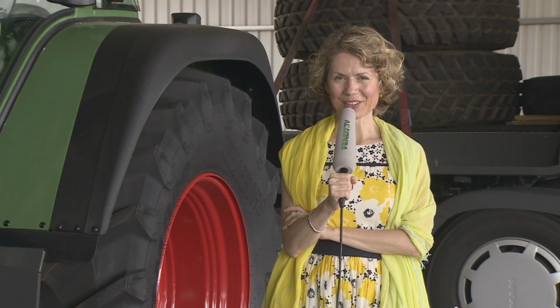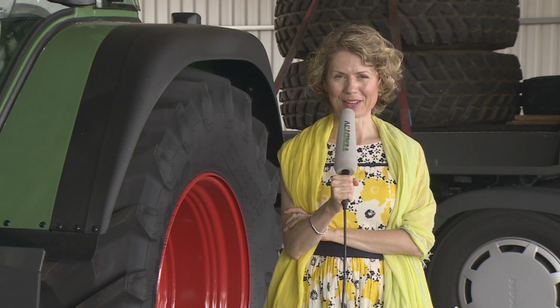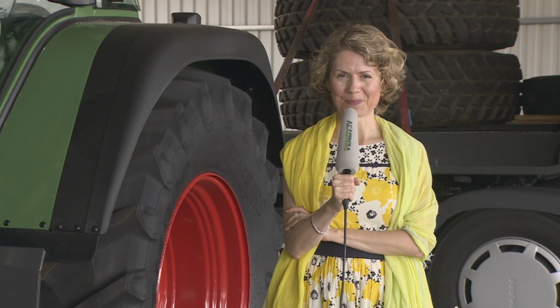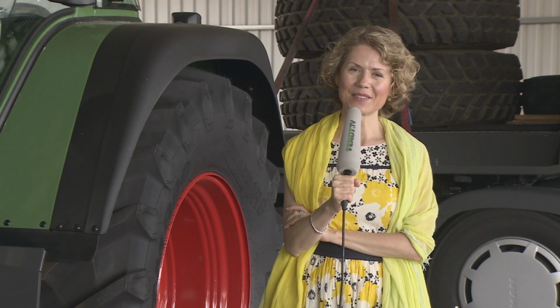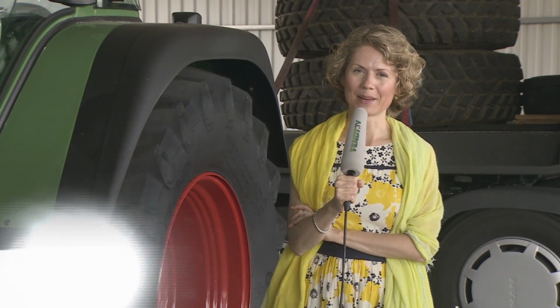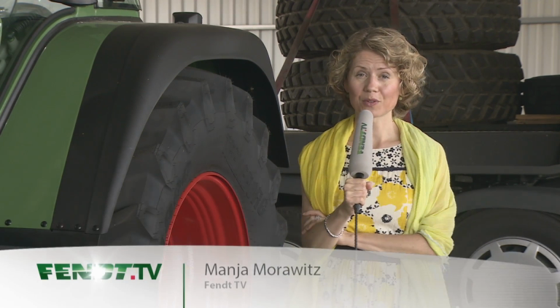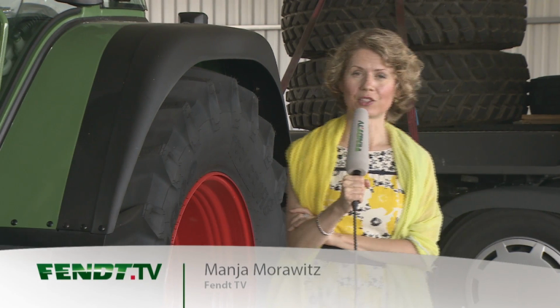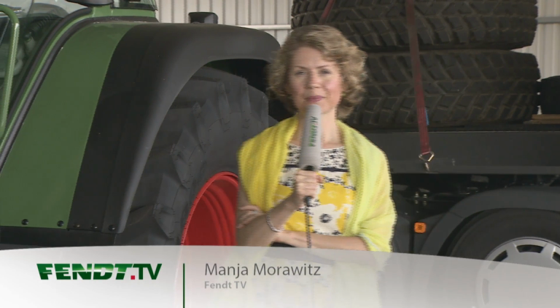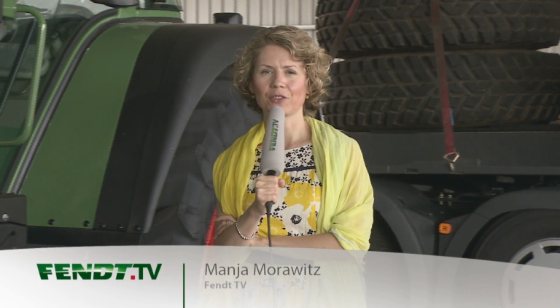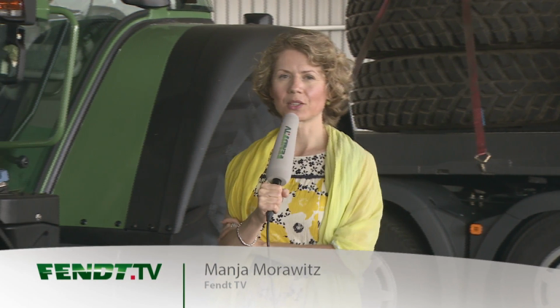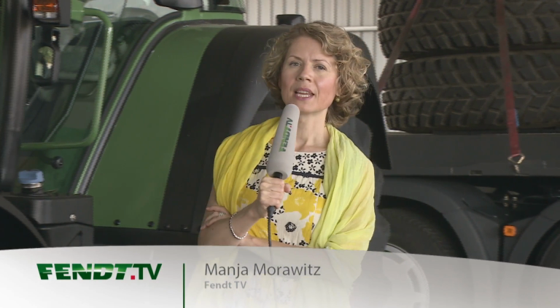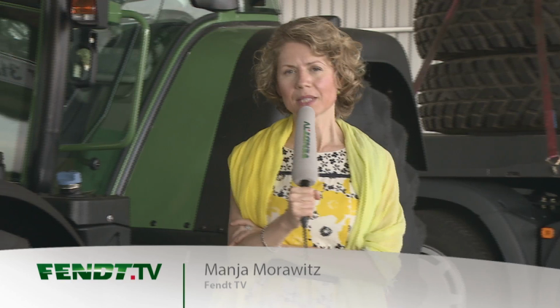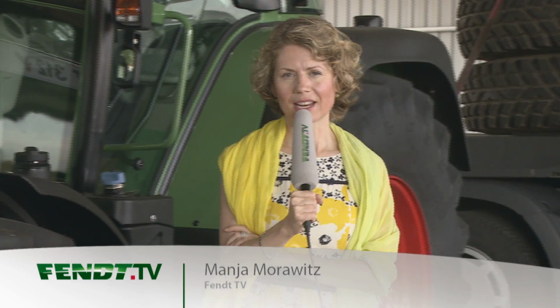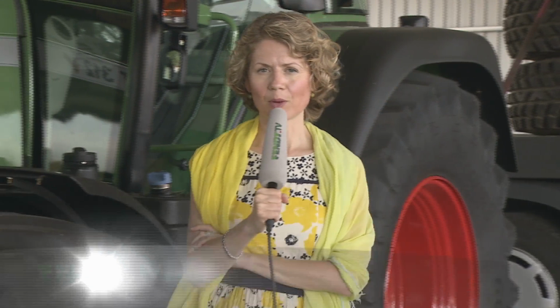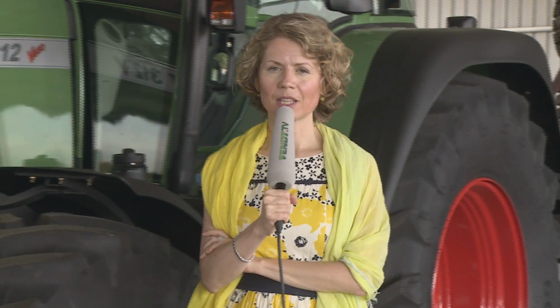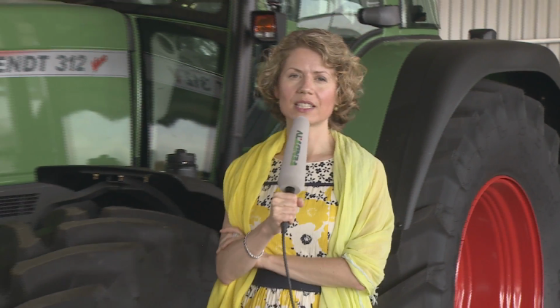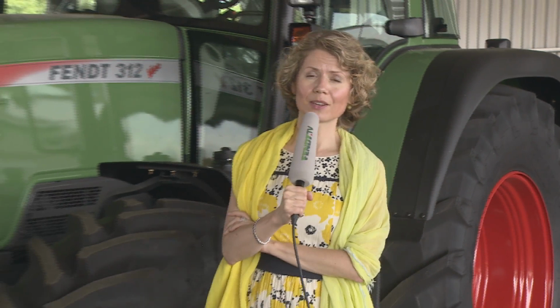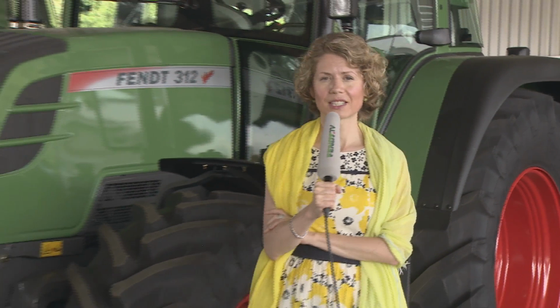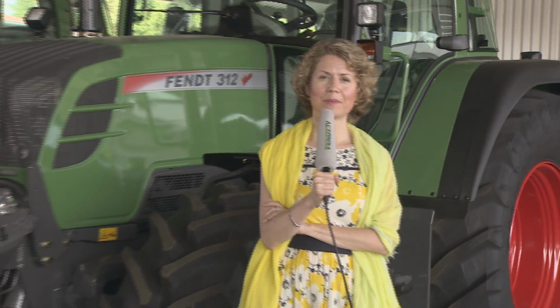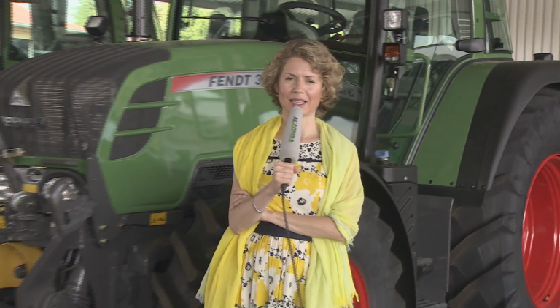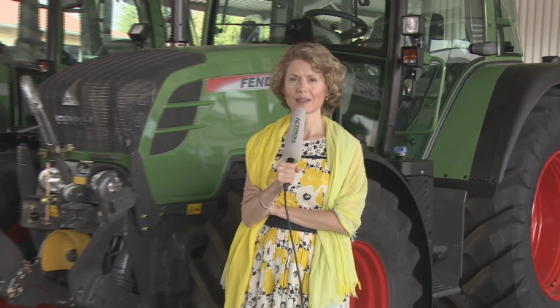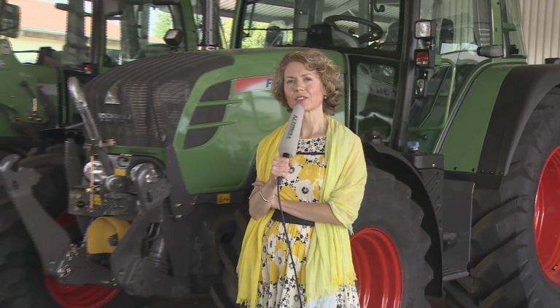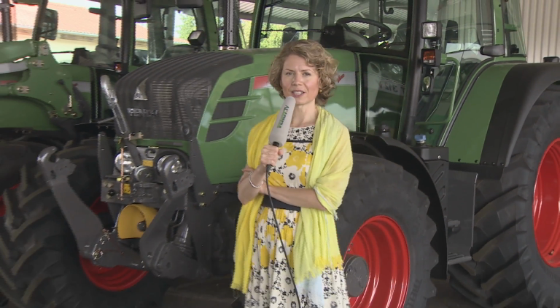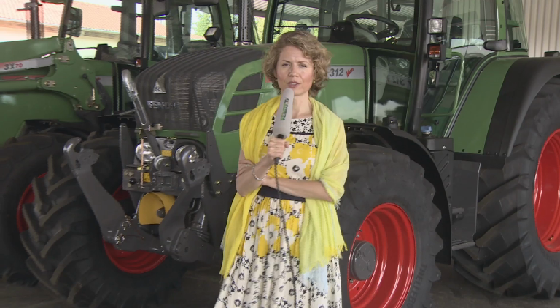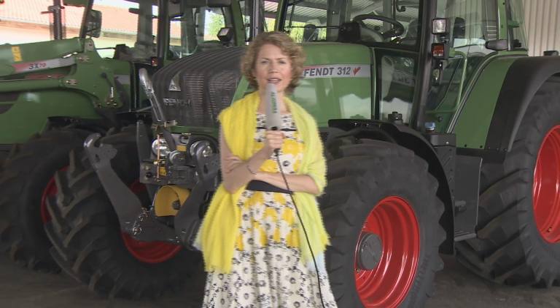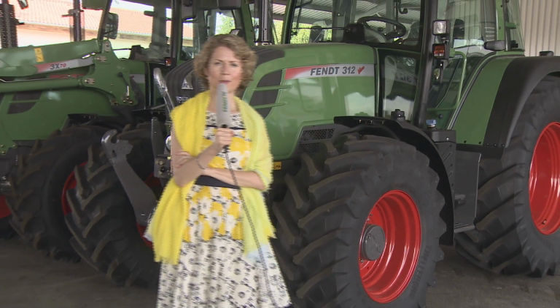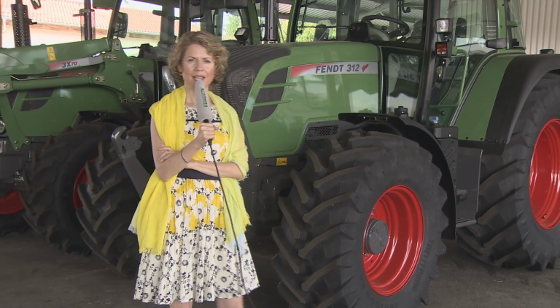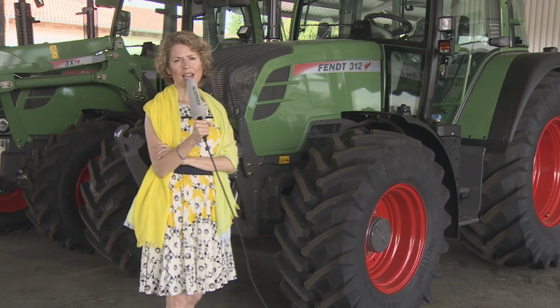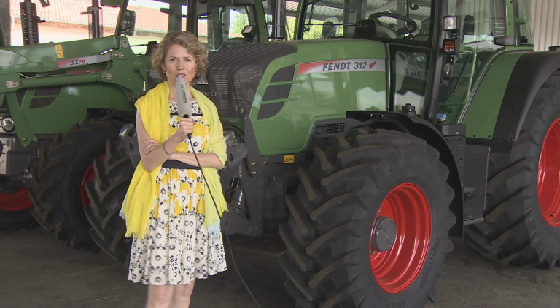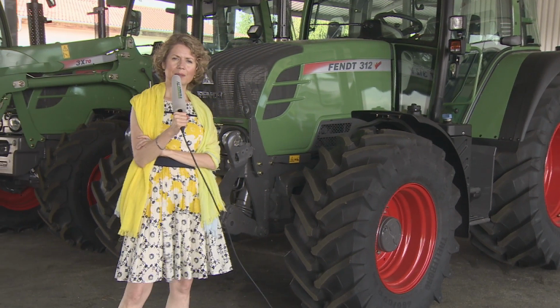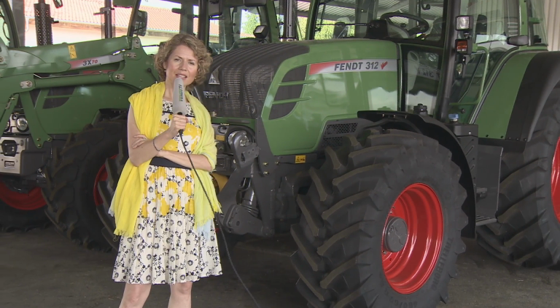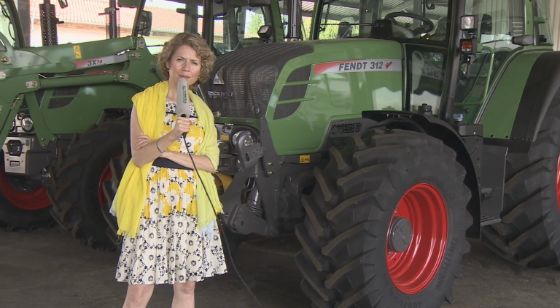Welcome to FEN TV. Today we are visiting Heiner Müller at the Sint Stiere estate near Rommerskirchen. He owns an arable farm that has been in the family since 1756. In 2005 he took over the farm from his father.